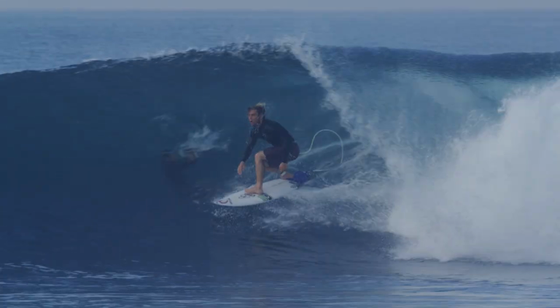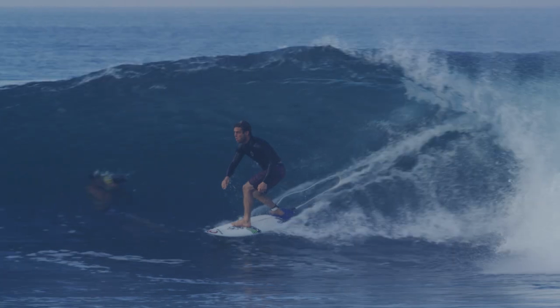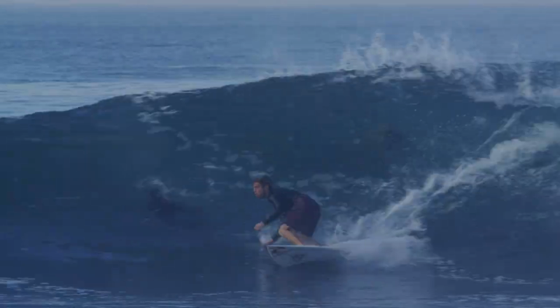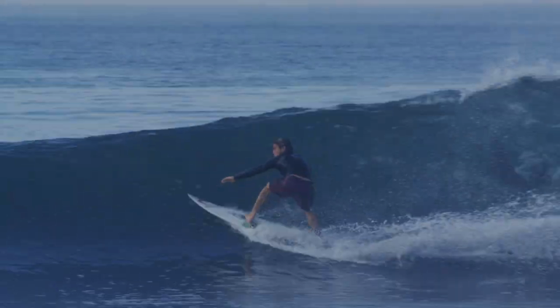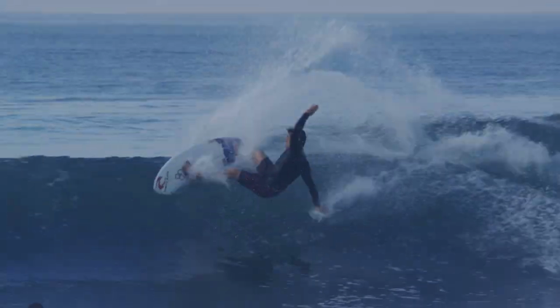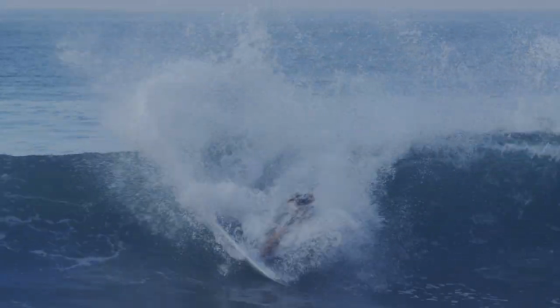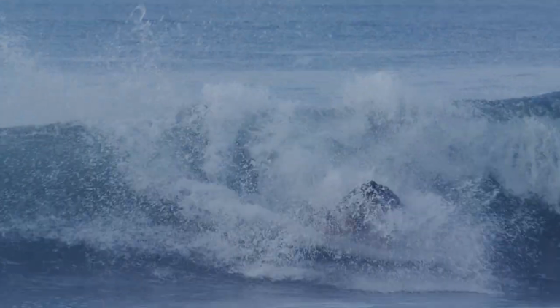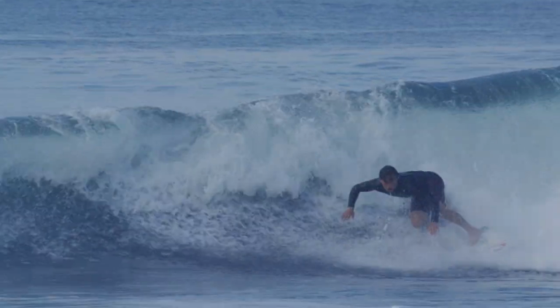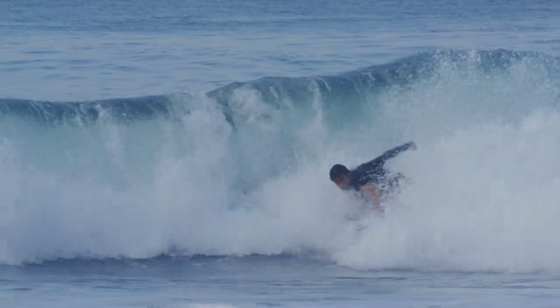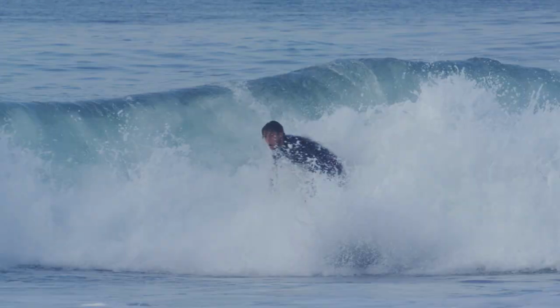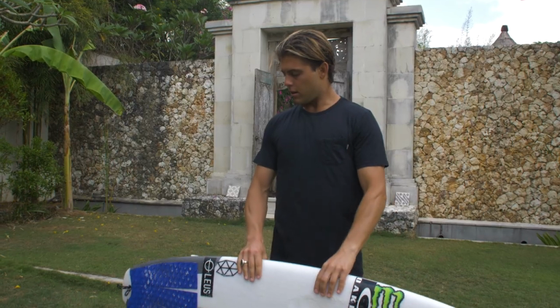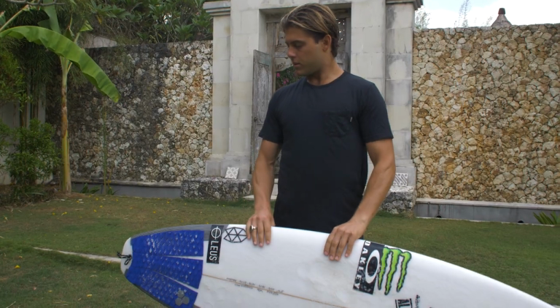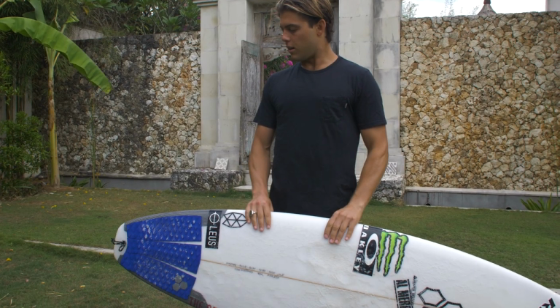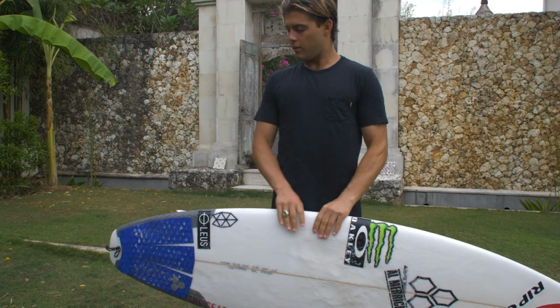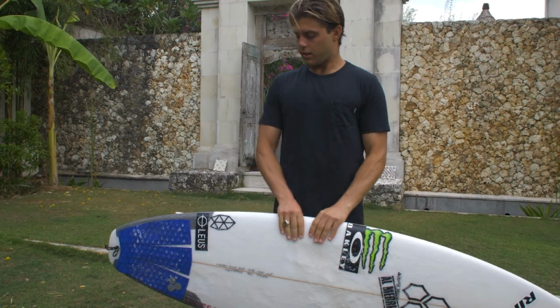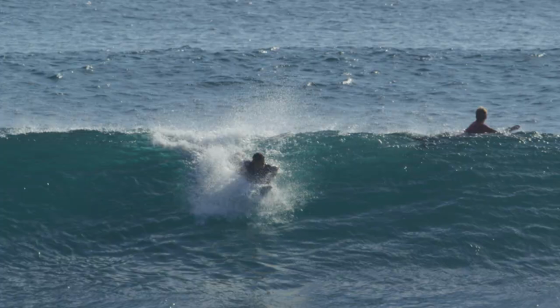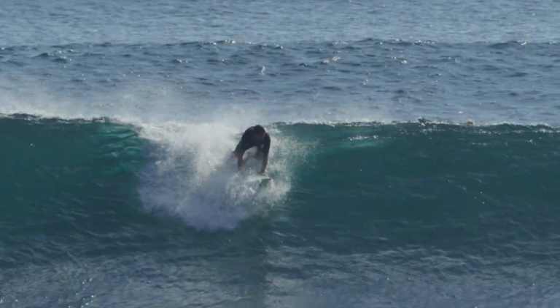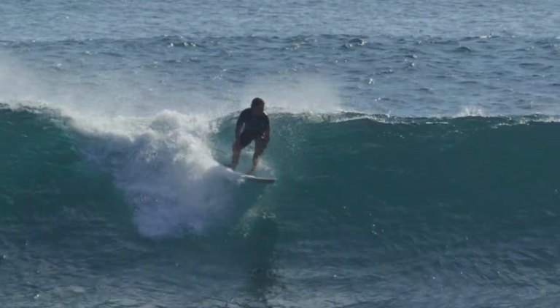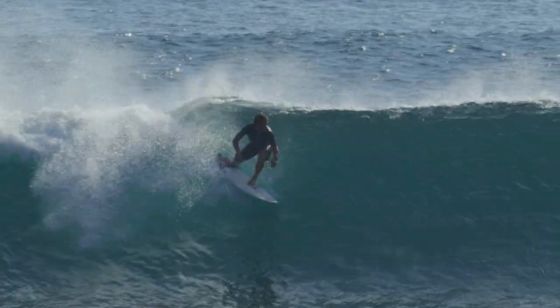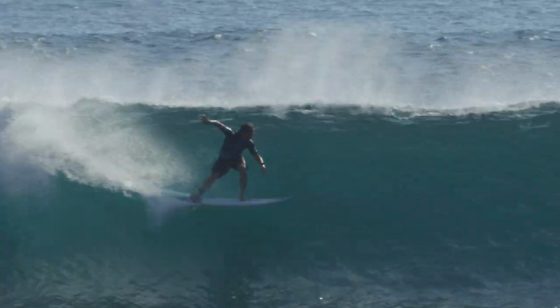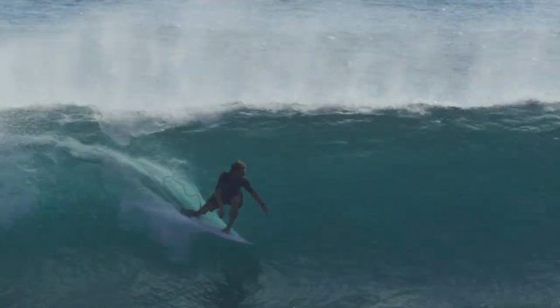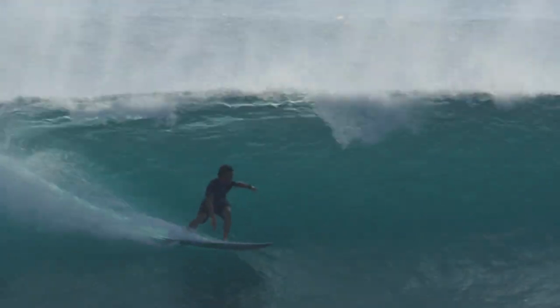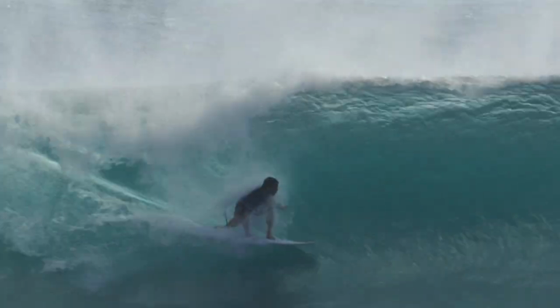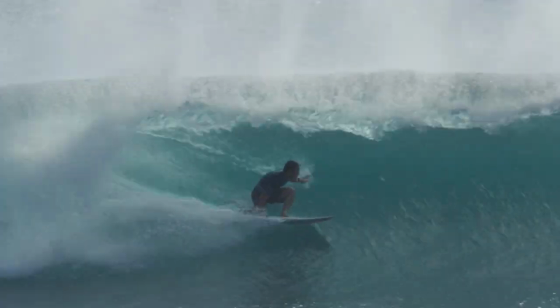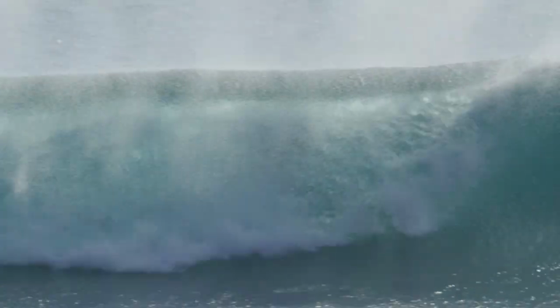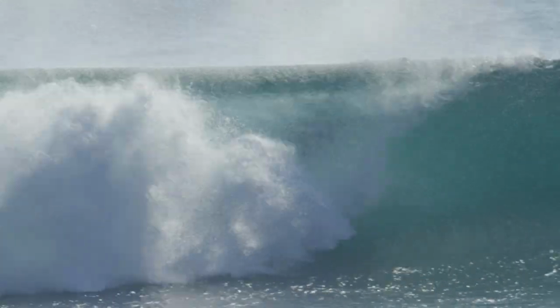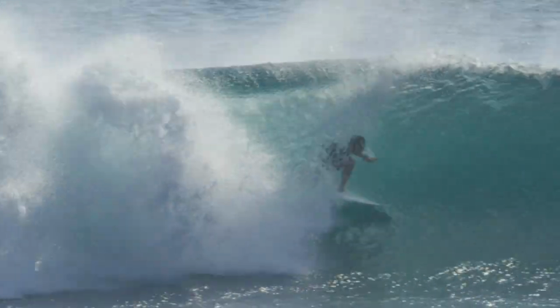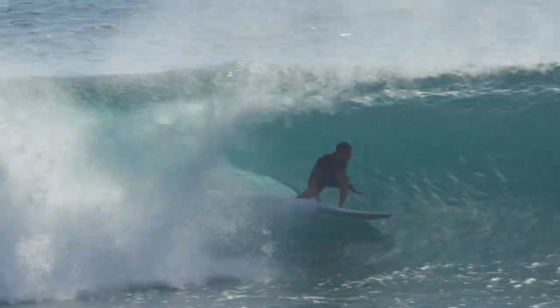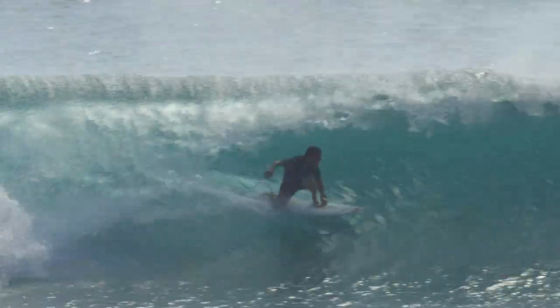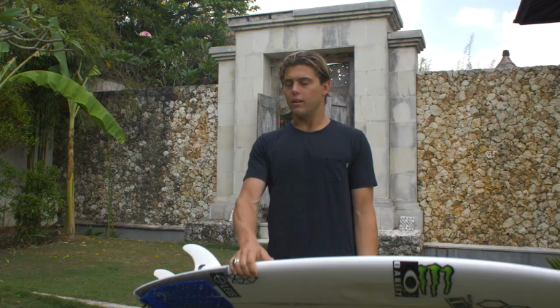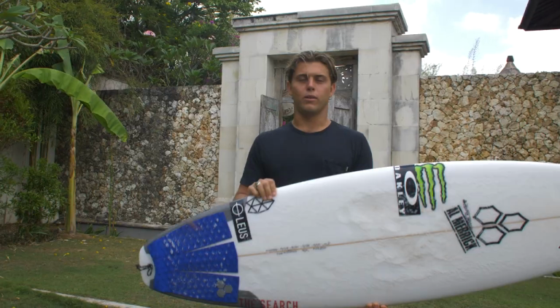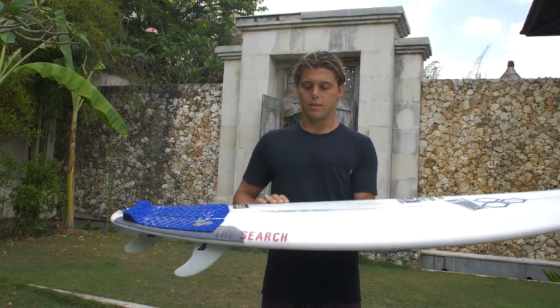You can turn them about as hard as you can possibly turn. They have a lot of rocker, single concave, and they just hold in so well. When the waves are hollow, they're unreal. I don't know if I've really ever had a board that could feel that good.